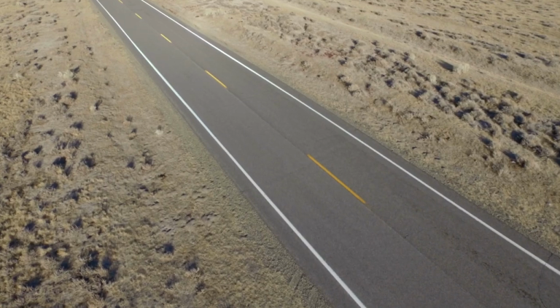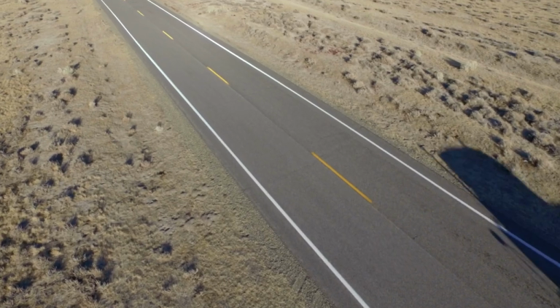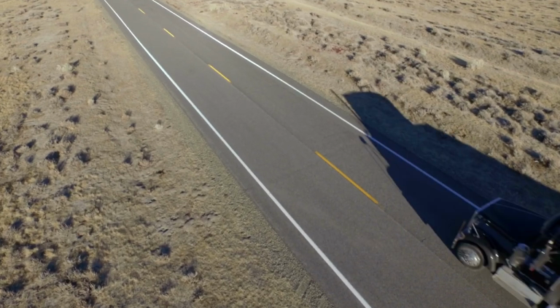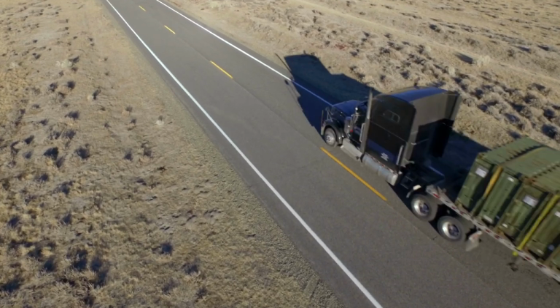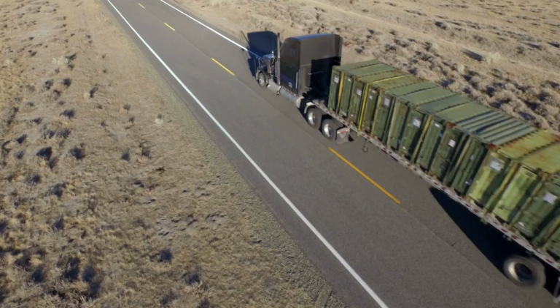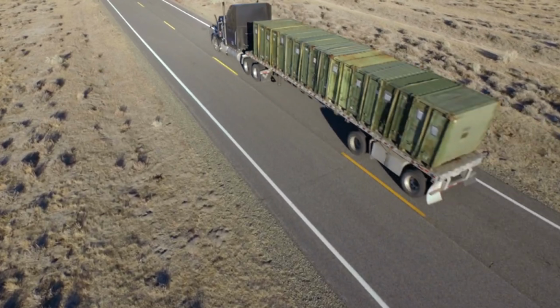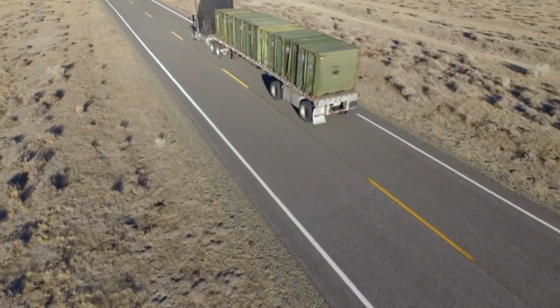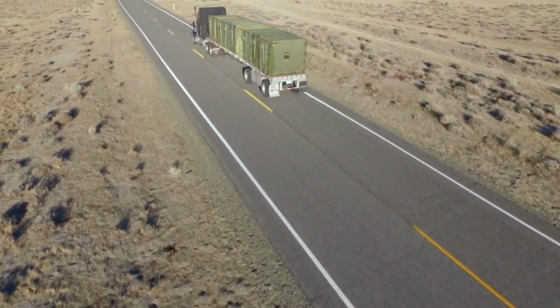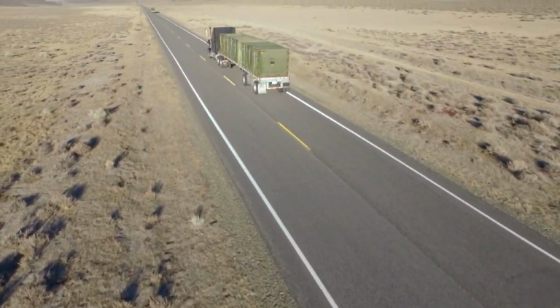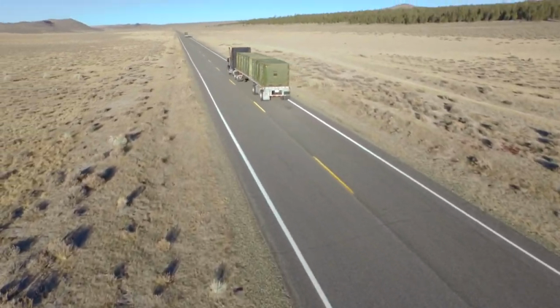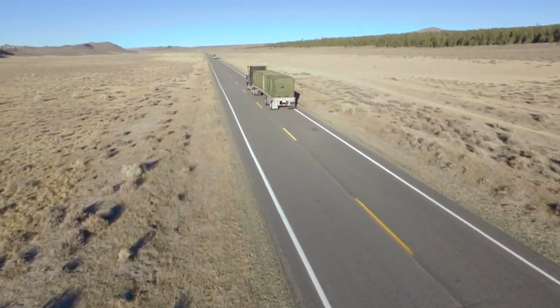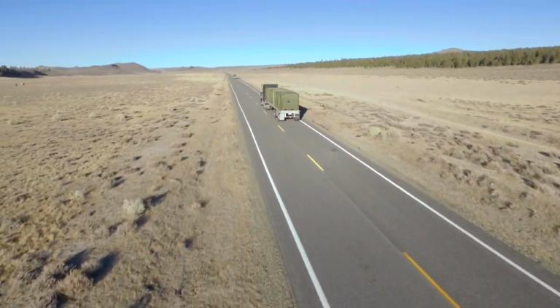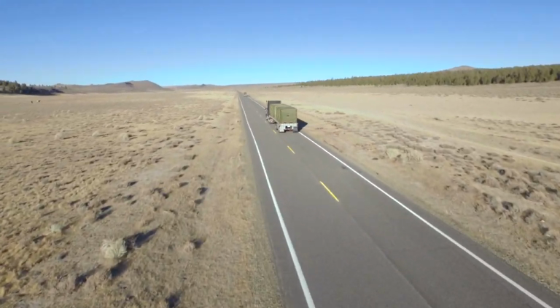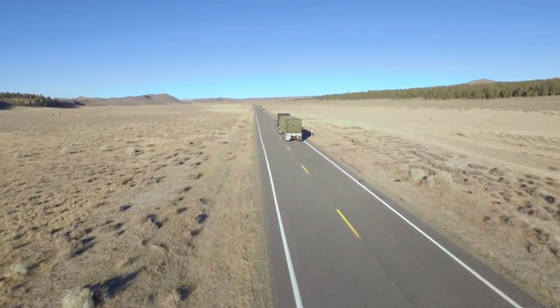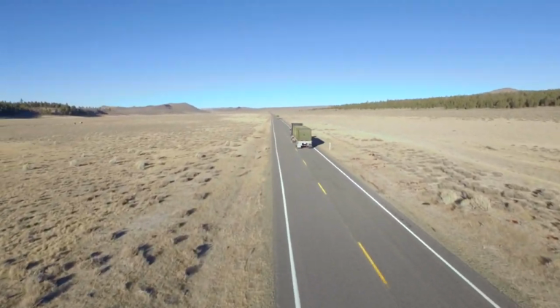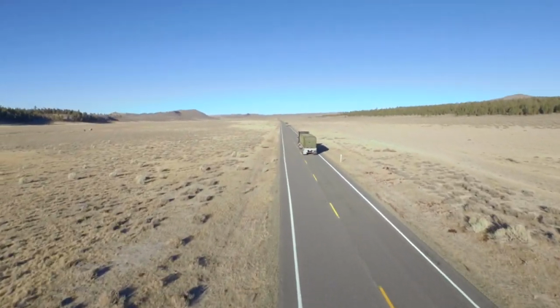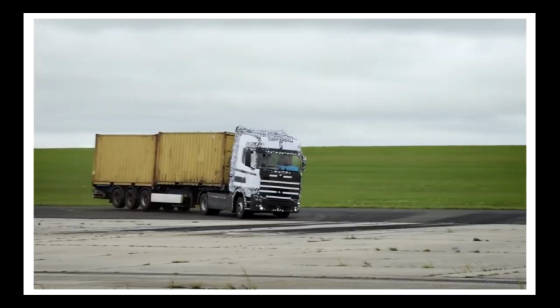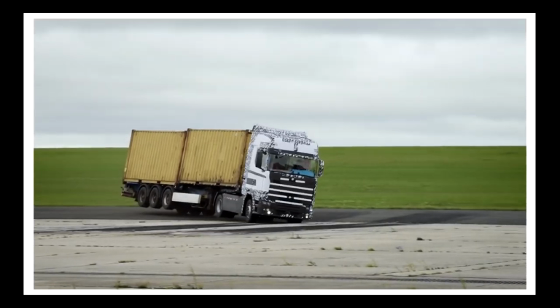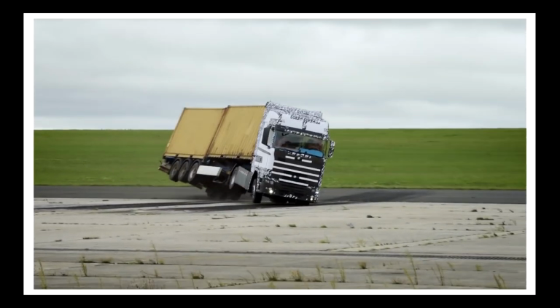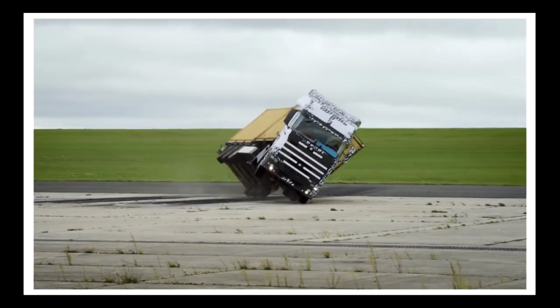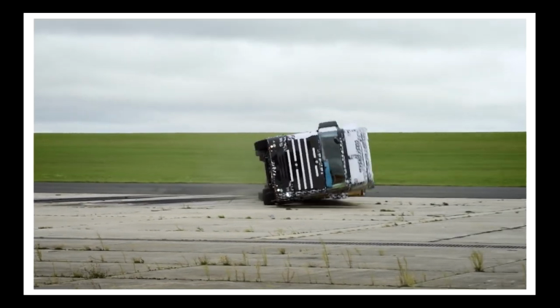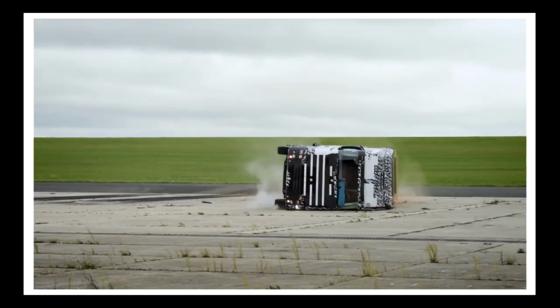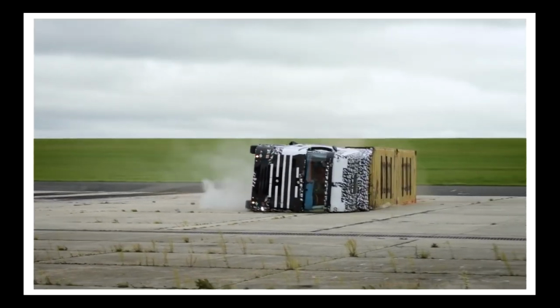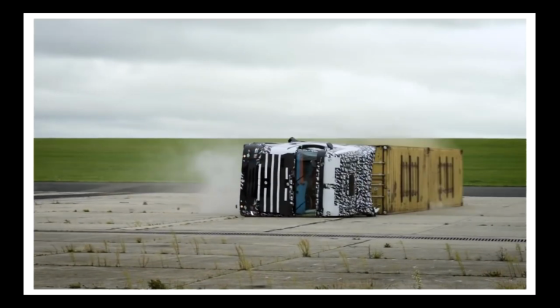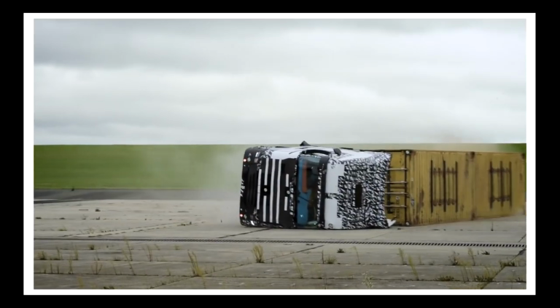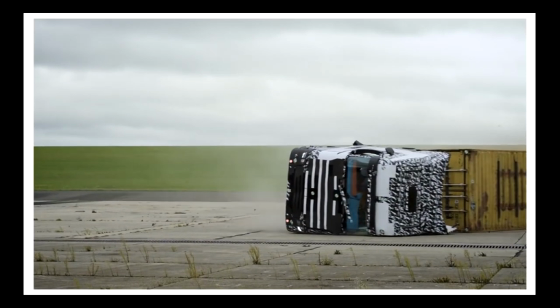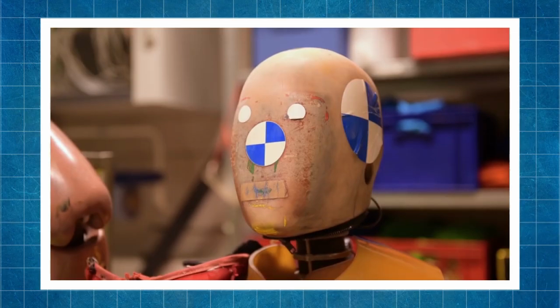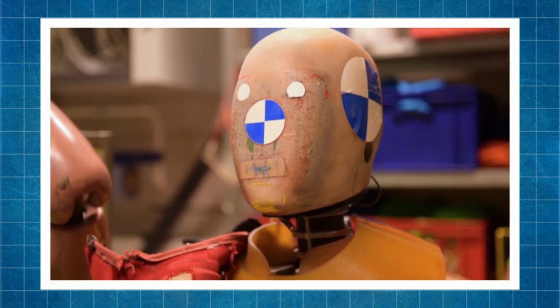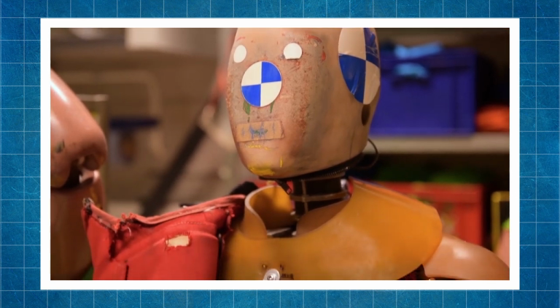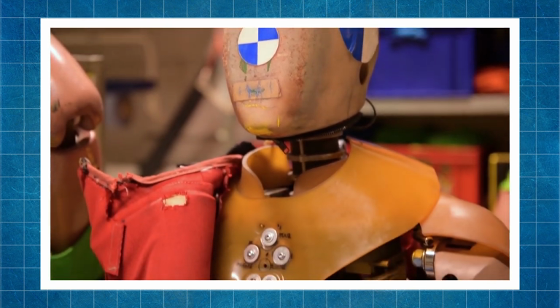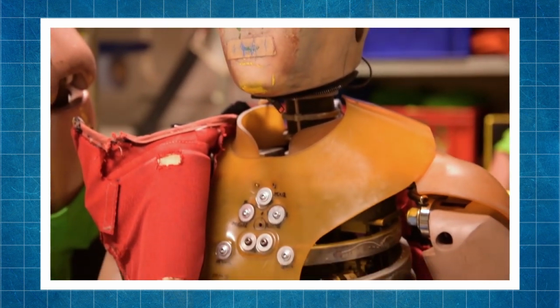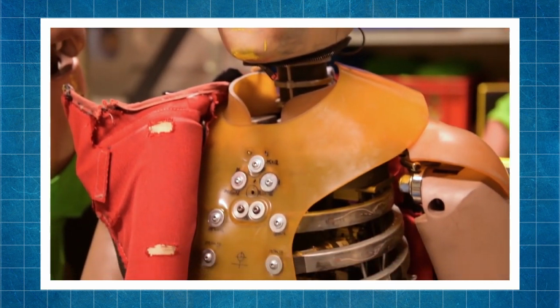Scania conducts the most advanced and dangerous strength tests of the cabin on the street with loaded semi-trailers. This method allows checking the strength of the vehicle in case of rollover. The data obtained helps identify the most vulnerable spots on the driver's body and develop new passive protection systems.